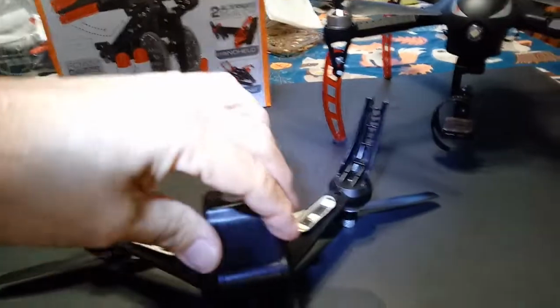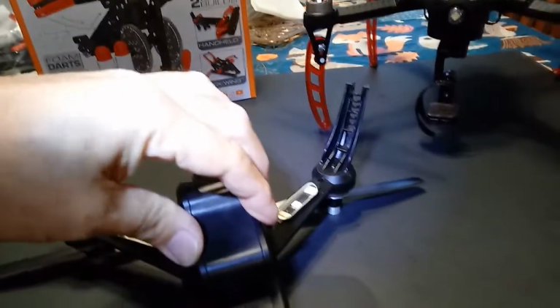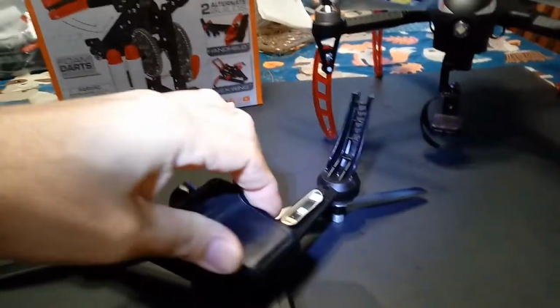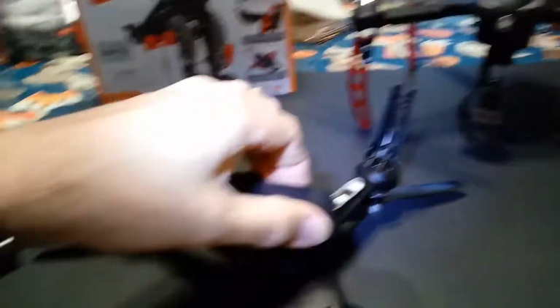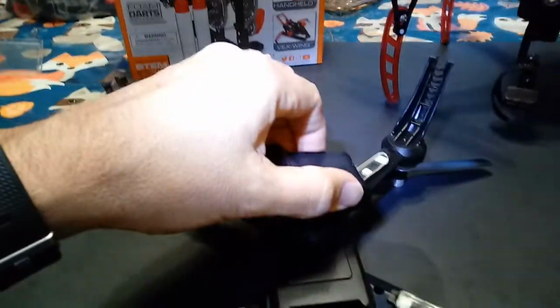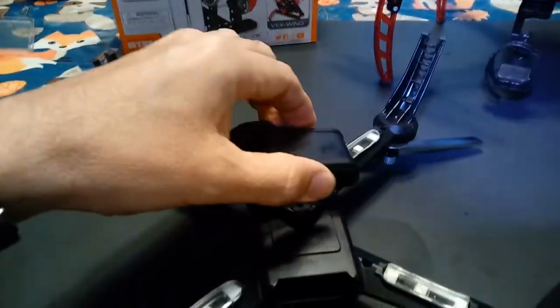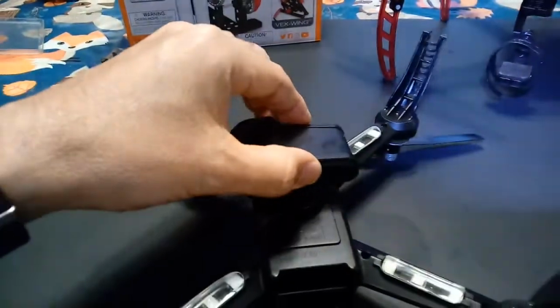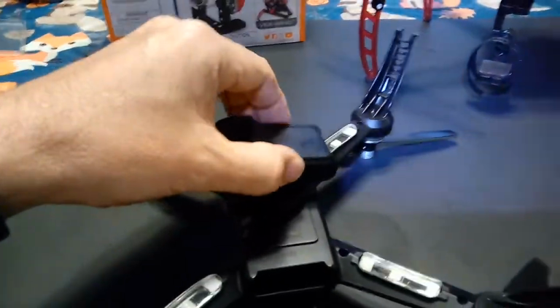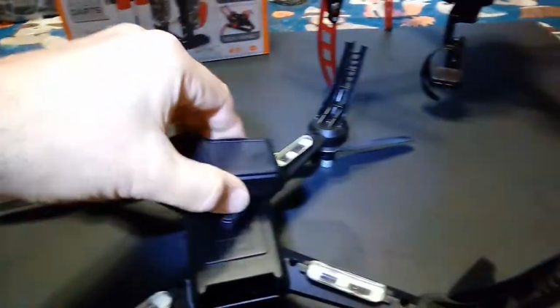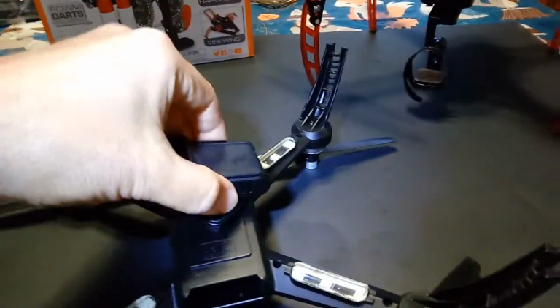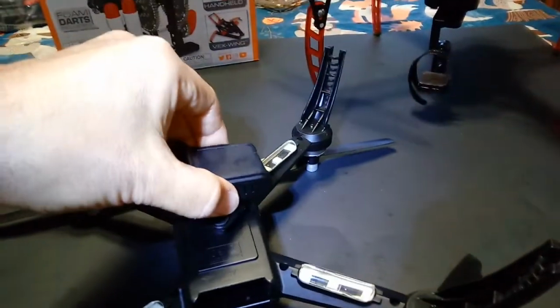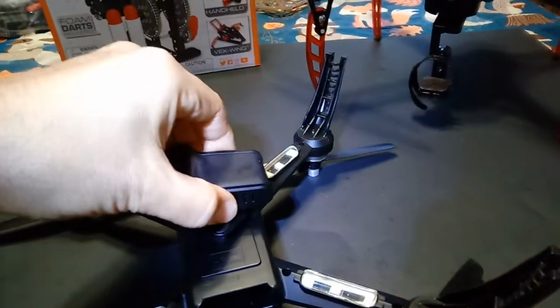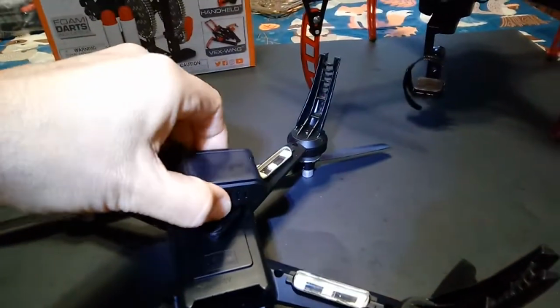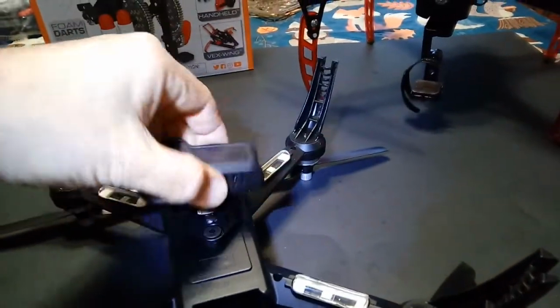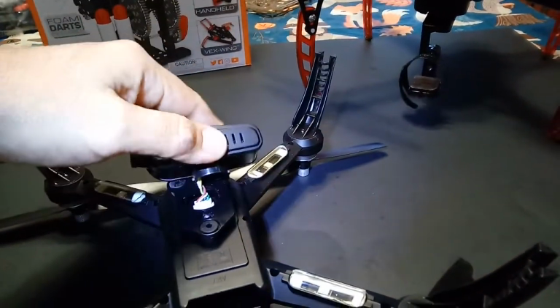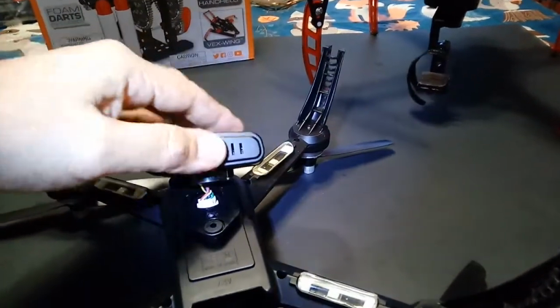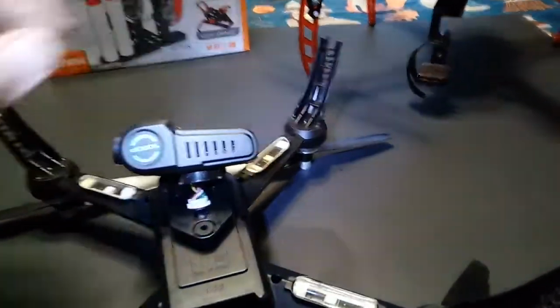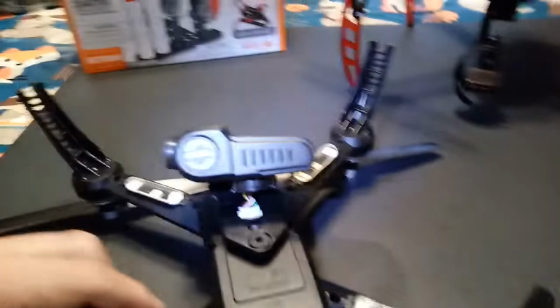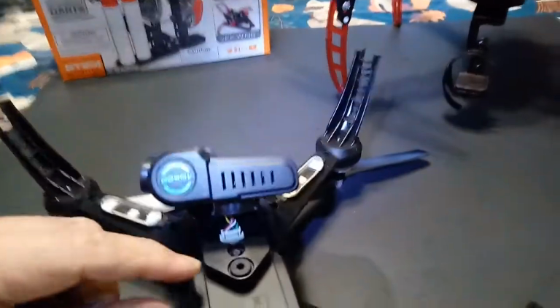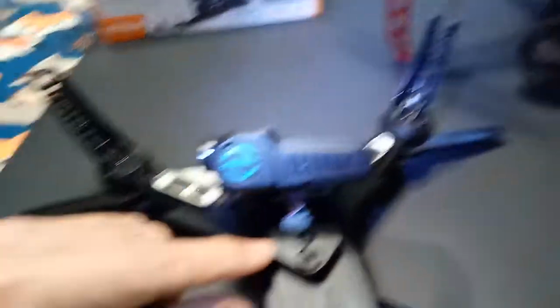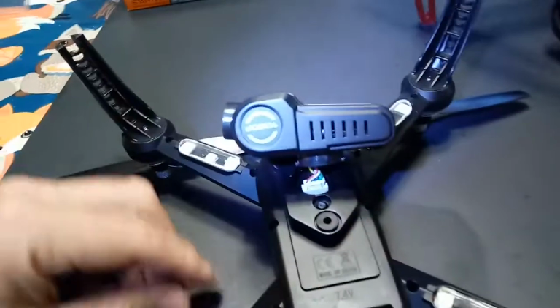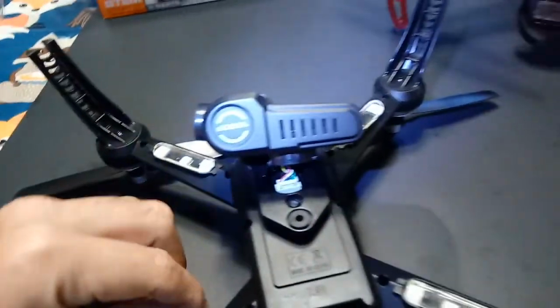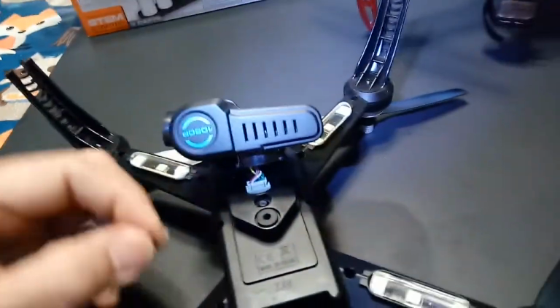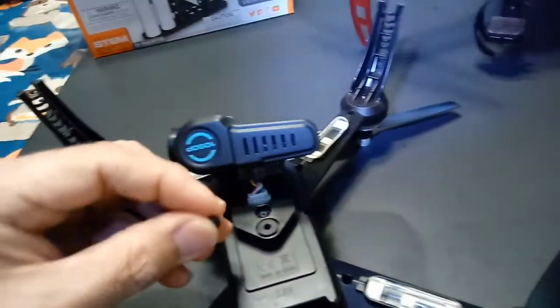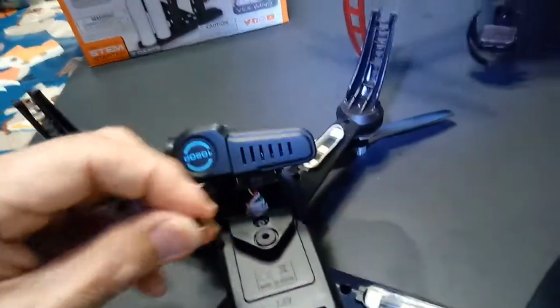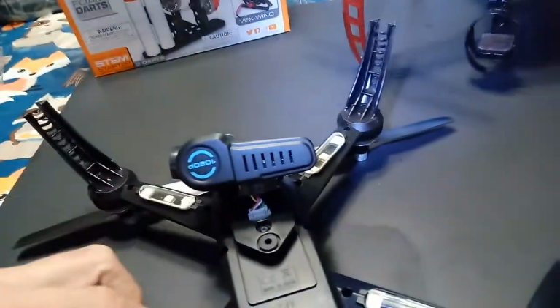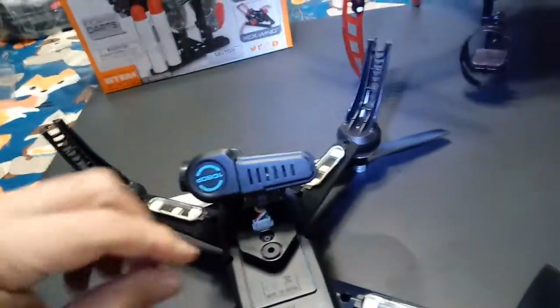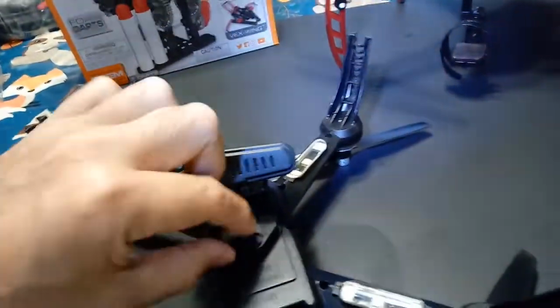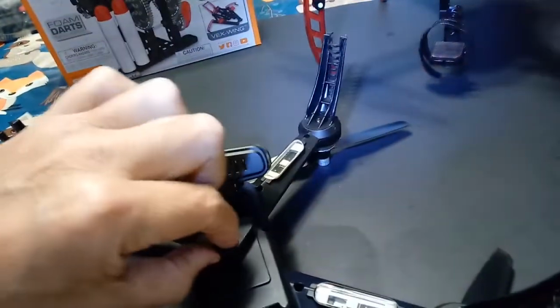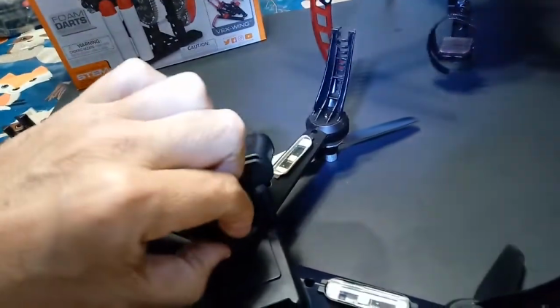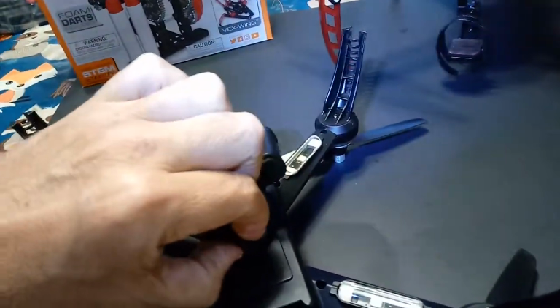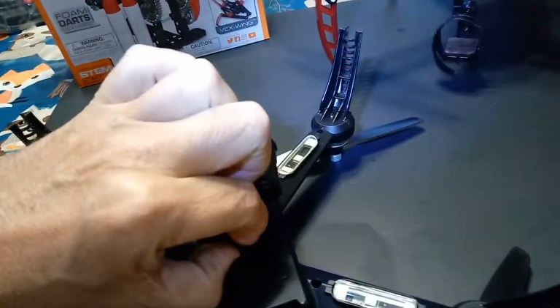So you take out the camera, pop it off, and take out that screw — this would be the screw.